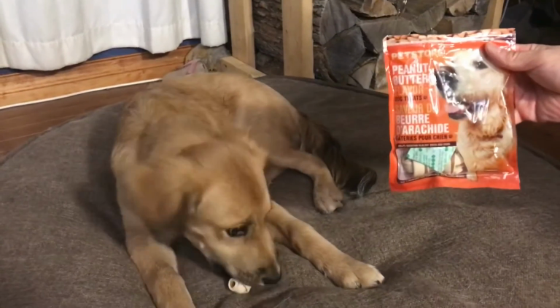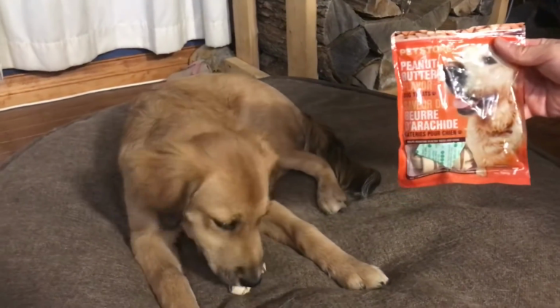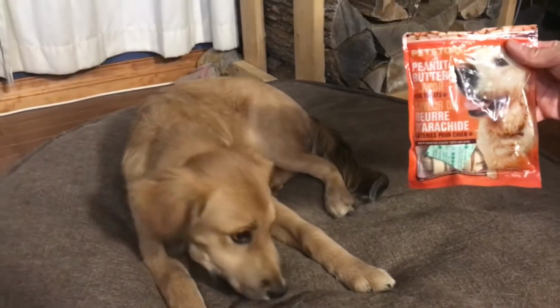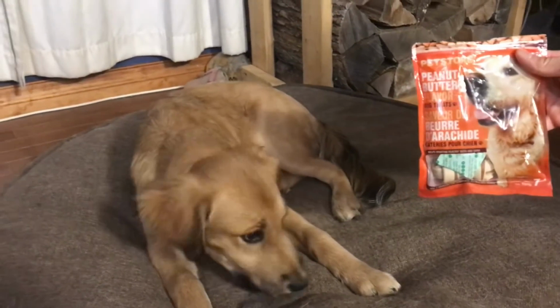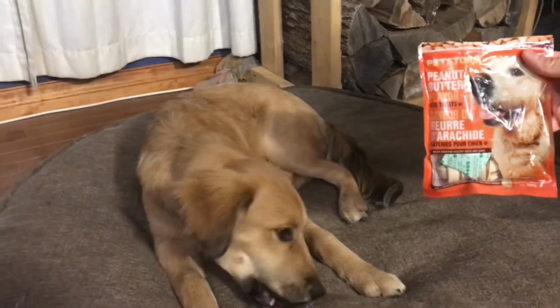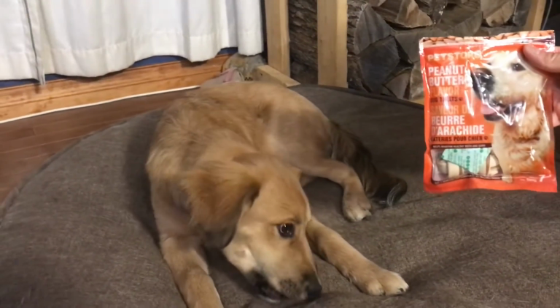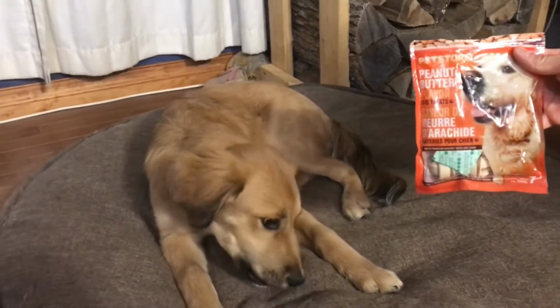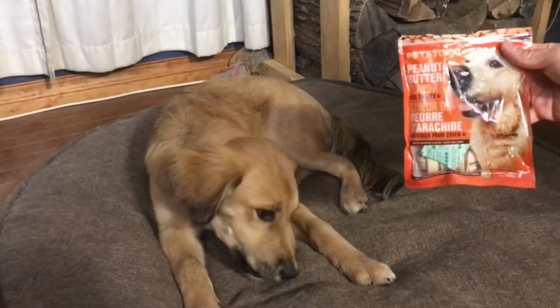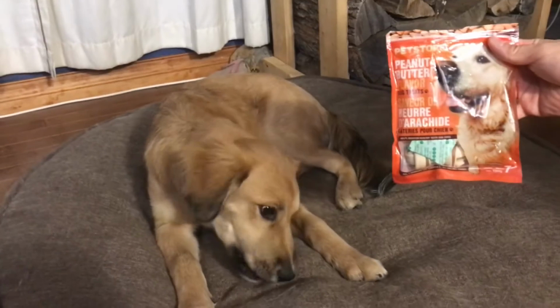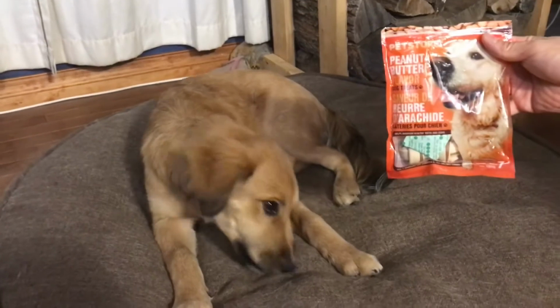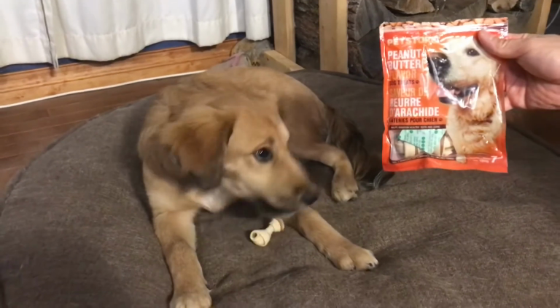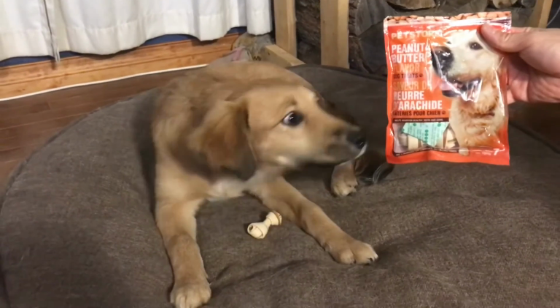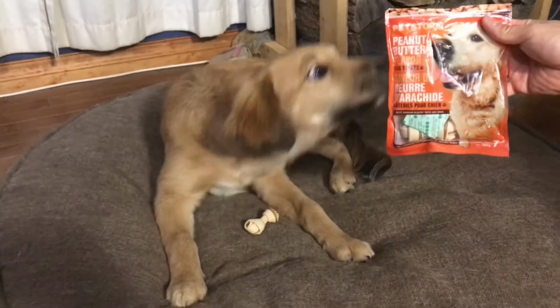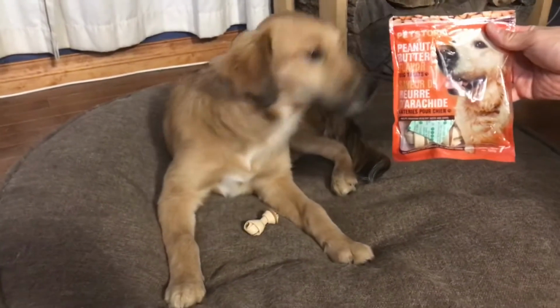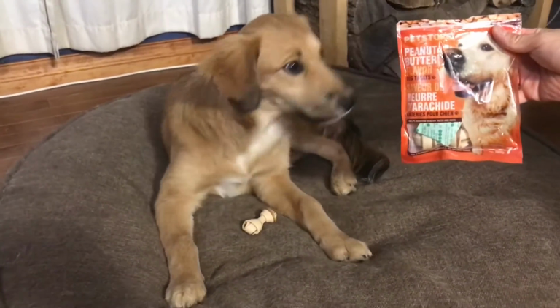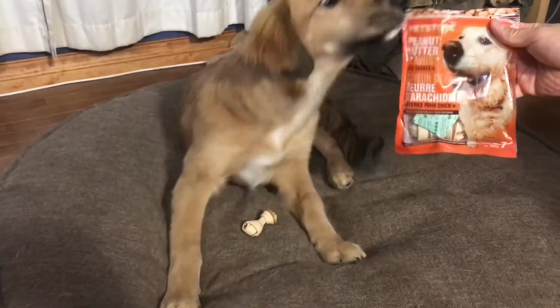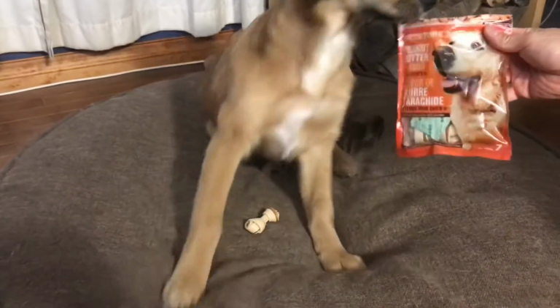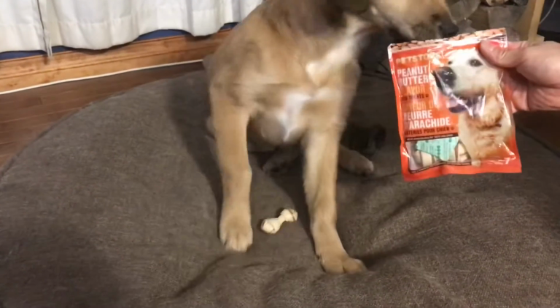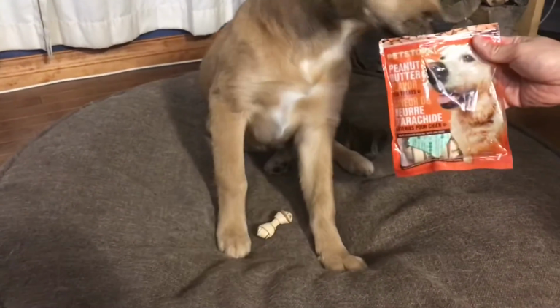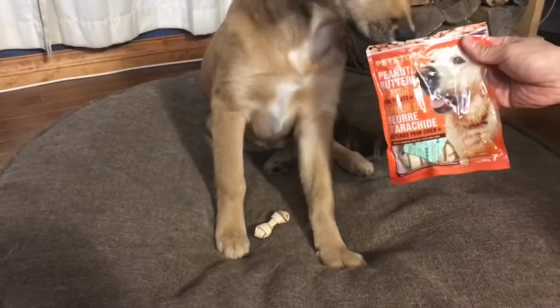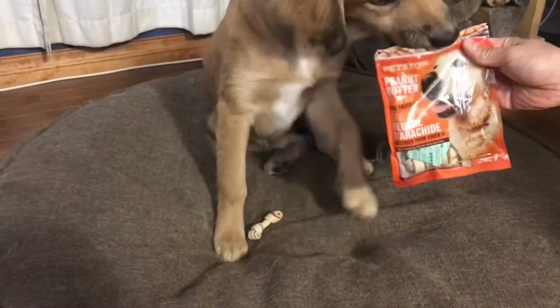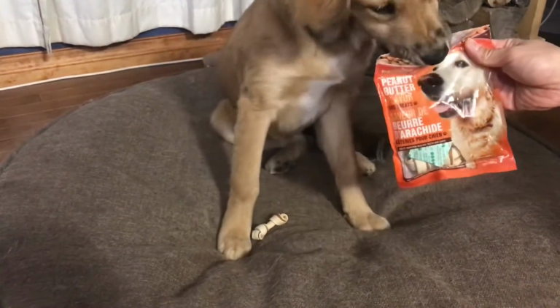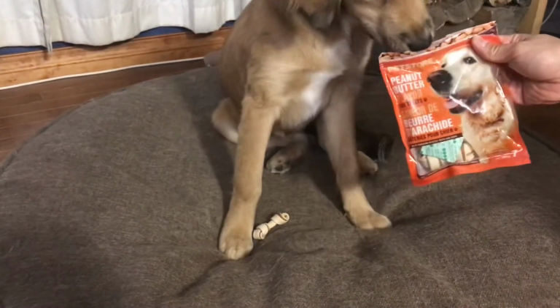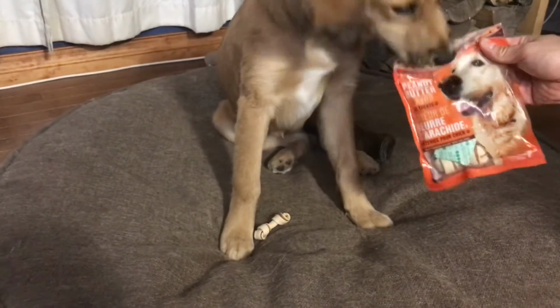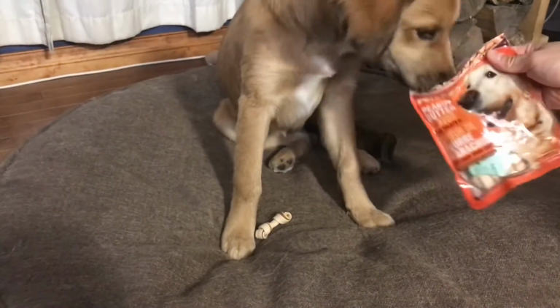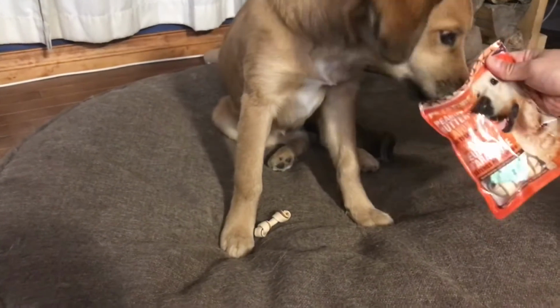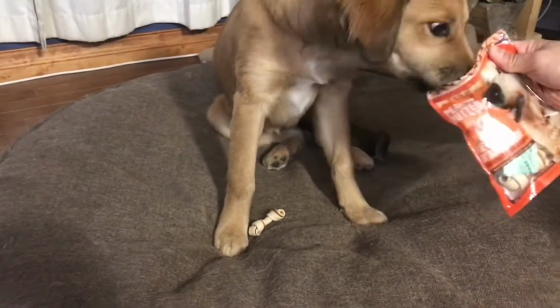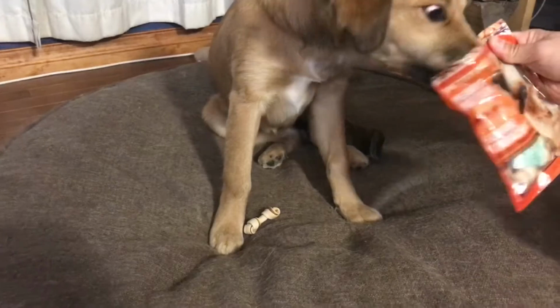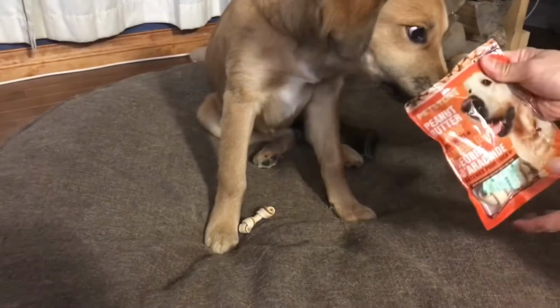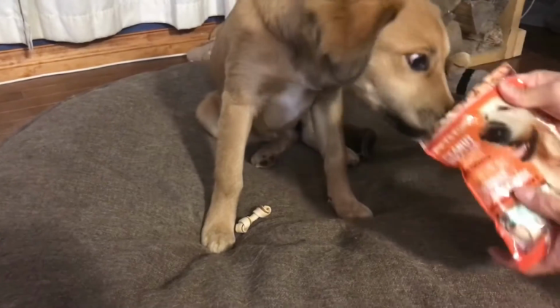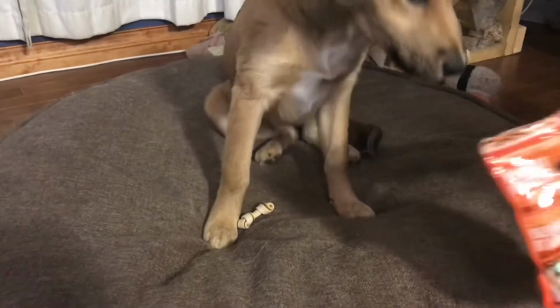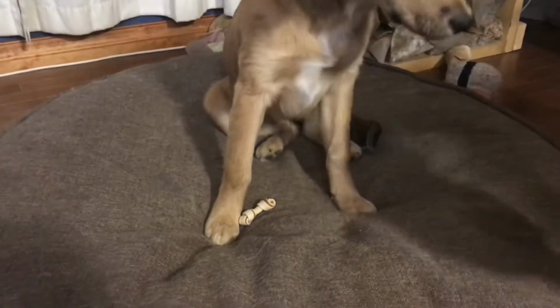So it keeps them busy and it definitely has a strong peanut butter scent, which they love — peanut butter. And she seems to be wanting more.